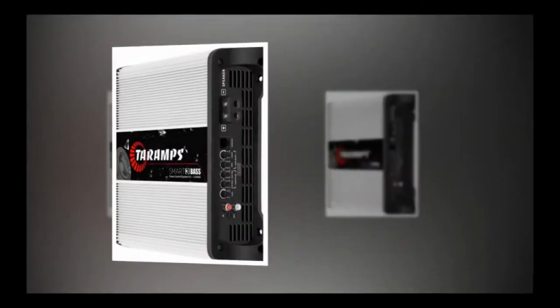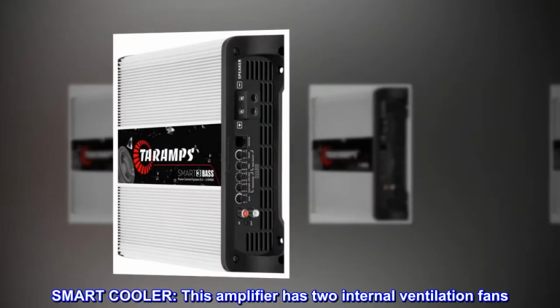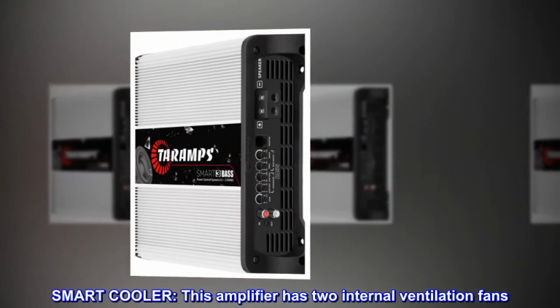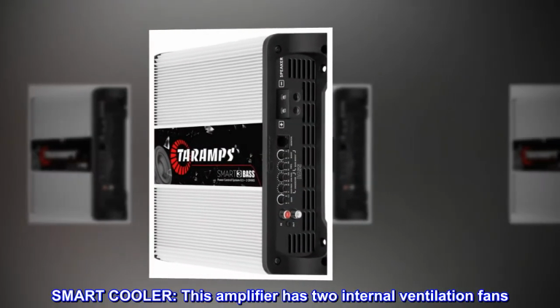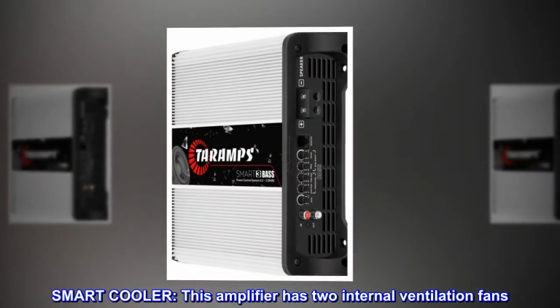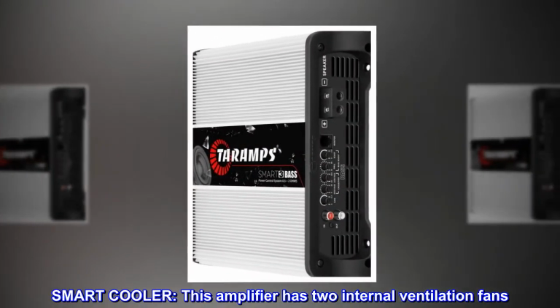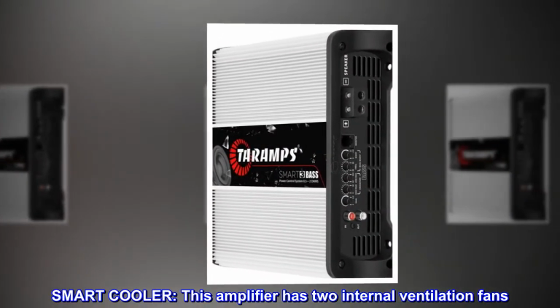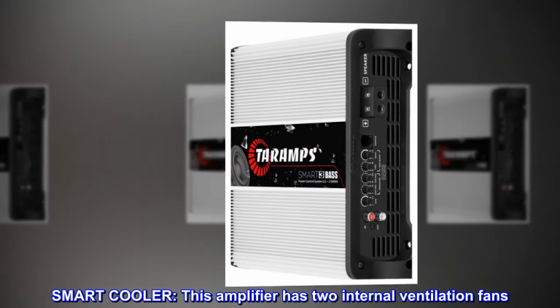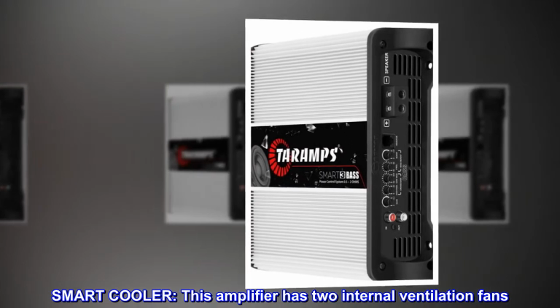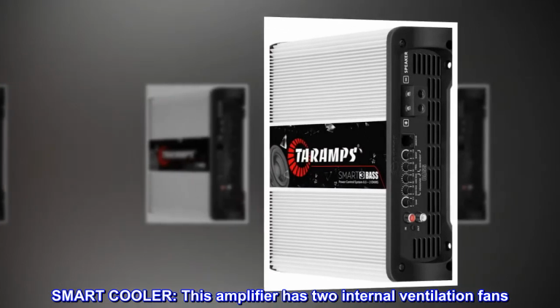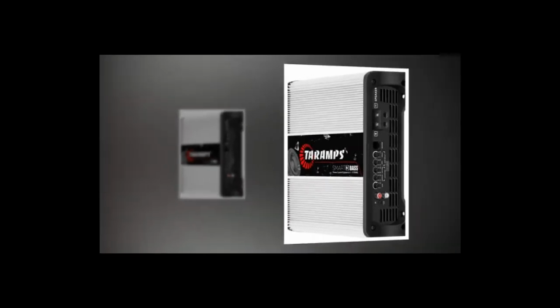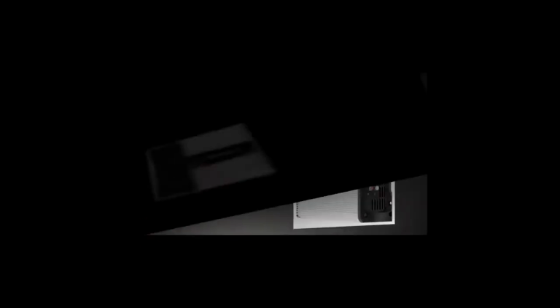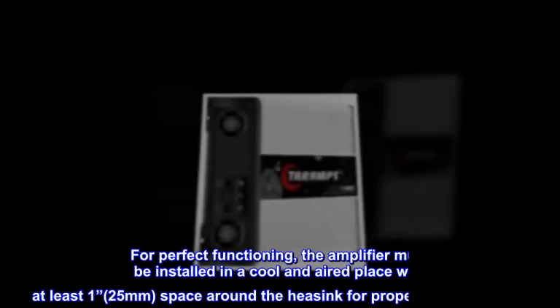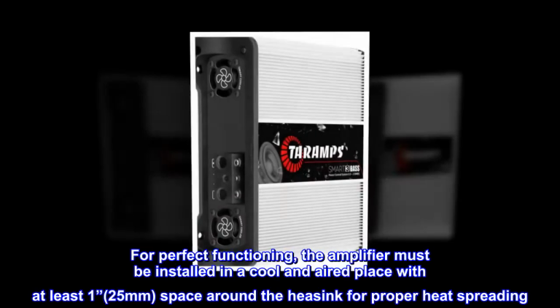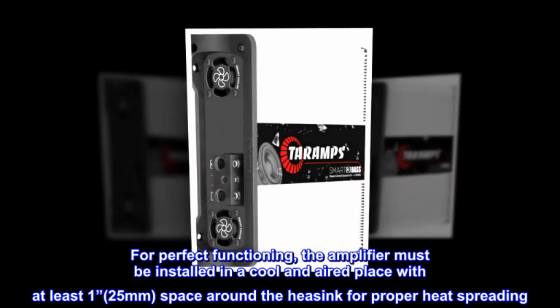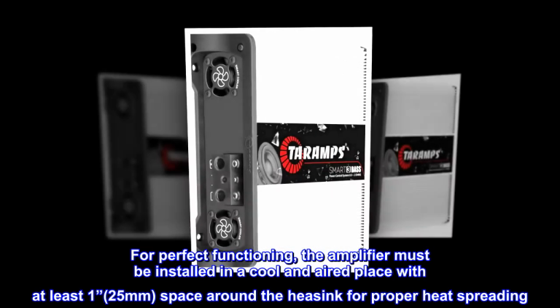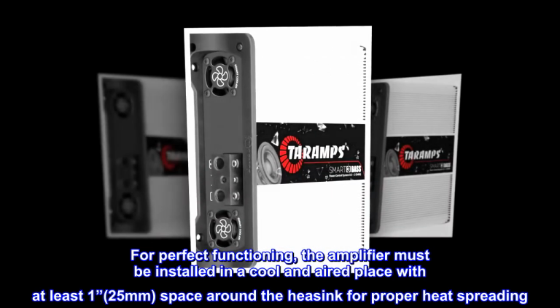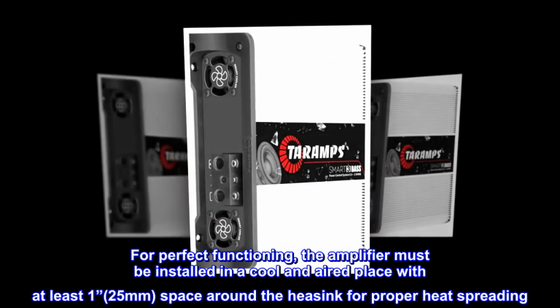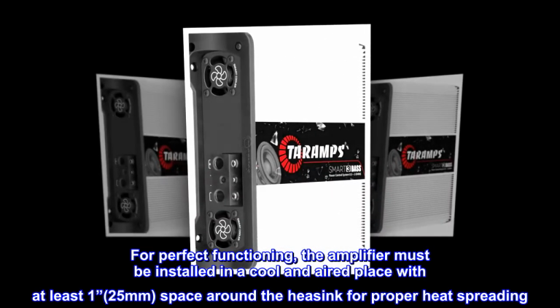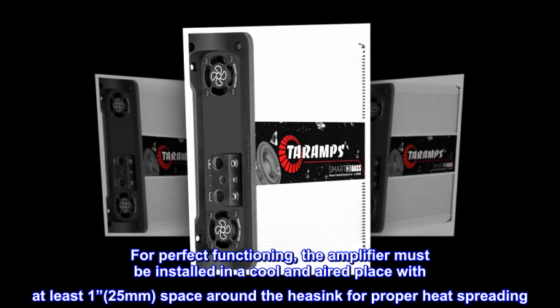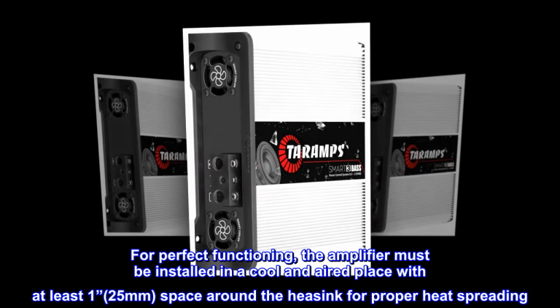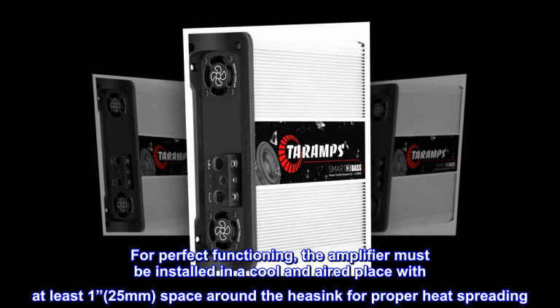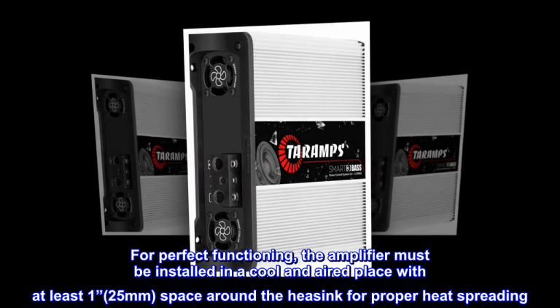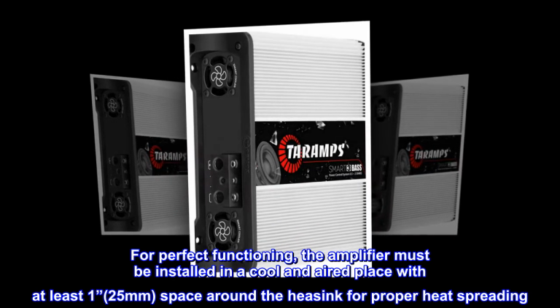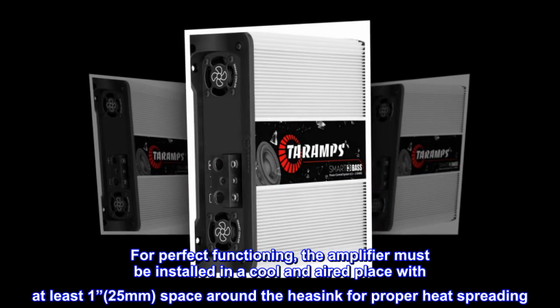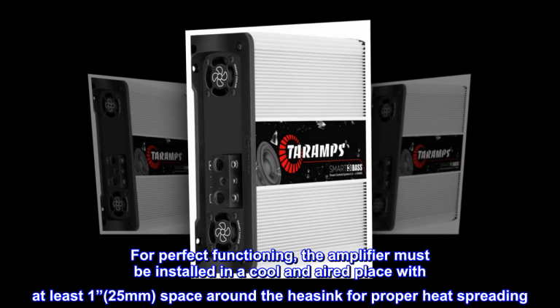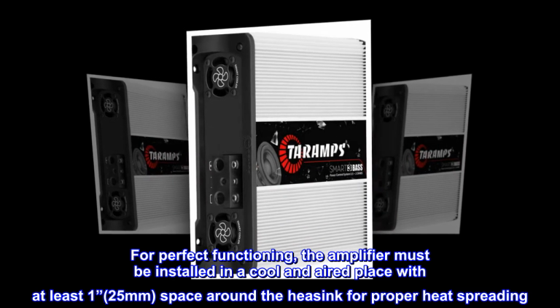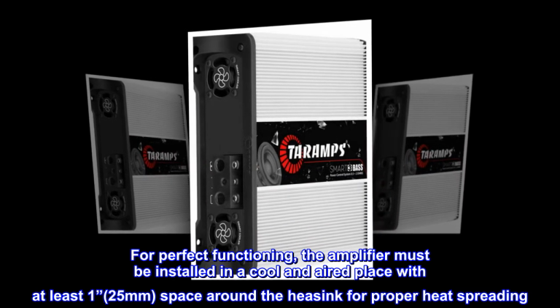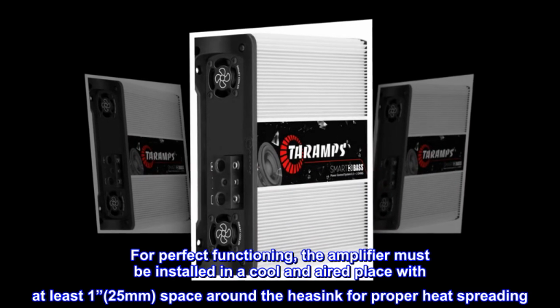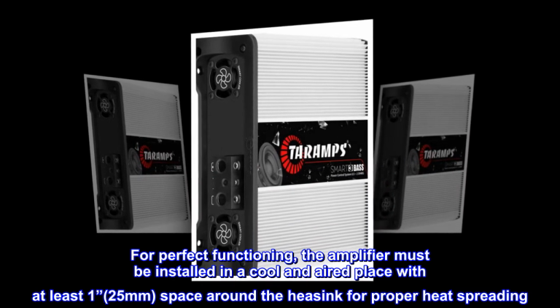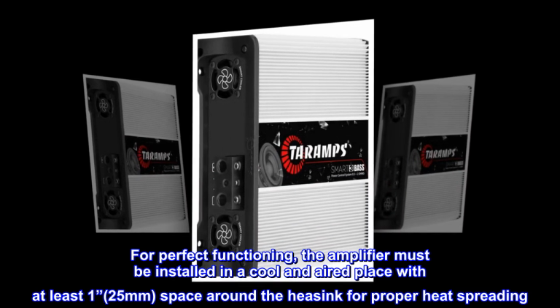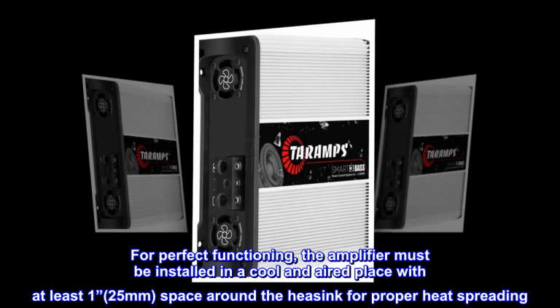Smart cooler: this amplifier has two internal ventilation fans. For perfect functioning, the amplifier must be installed in a cool and aired place with at least 25 mm of space around the heatsink for proper heat spreading.